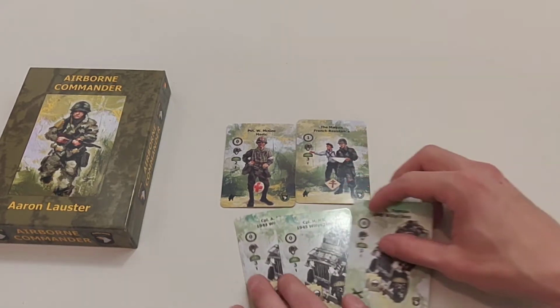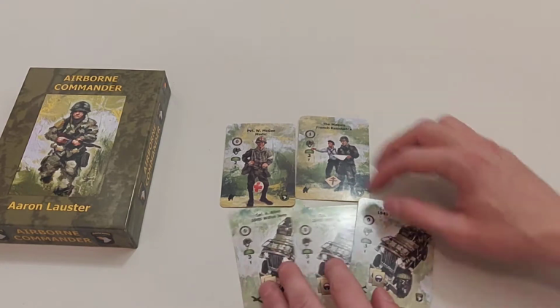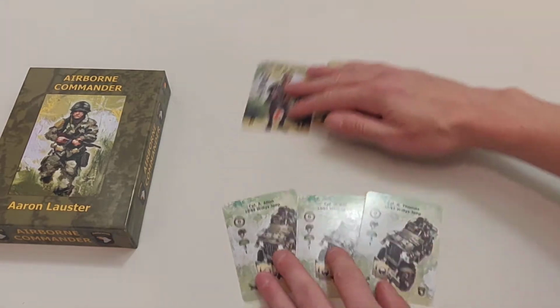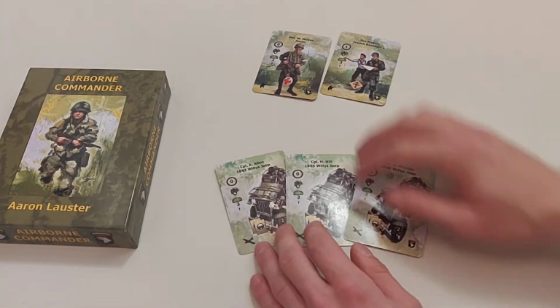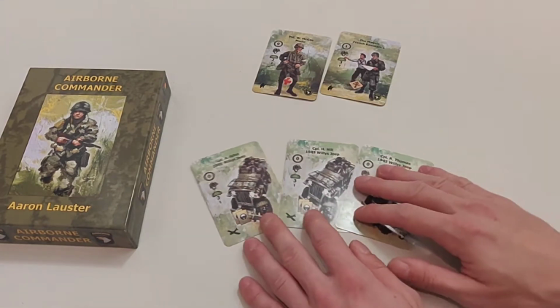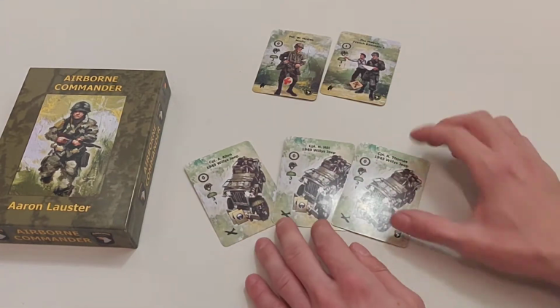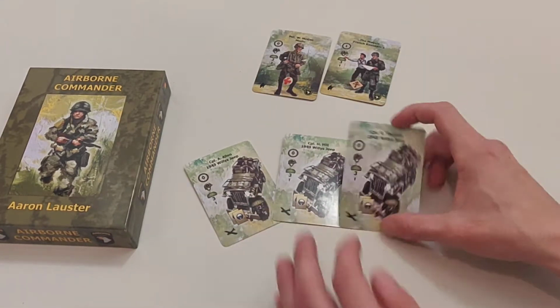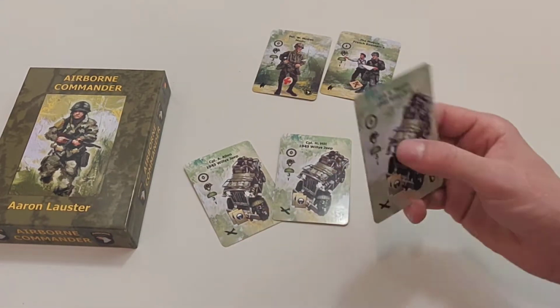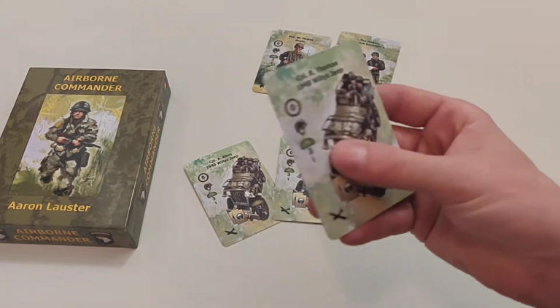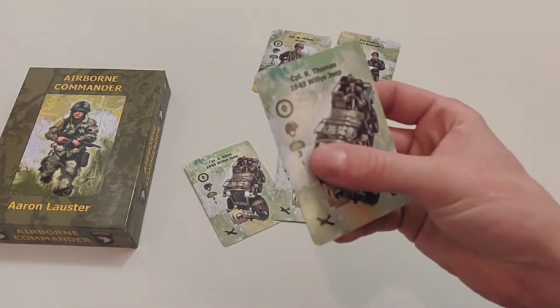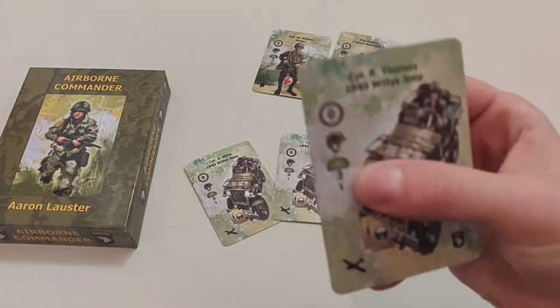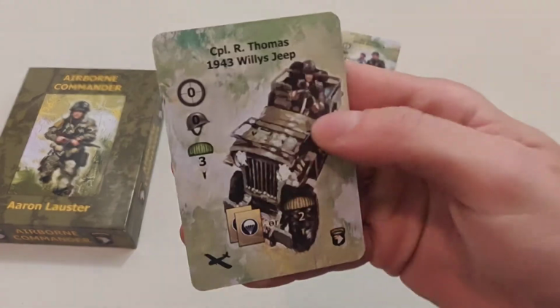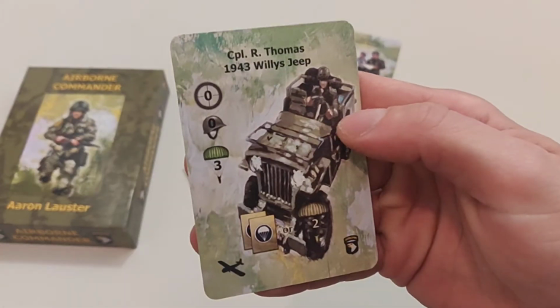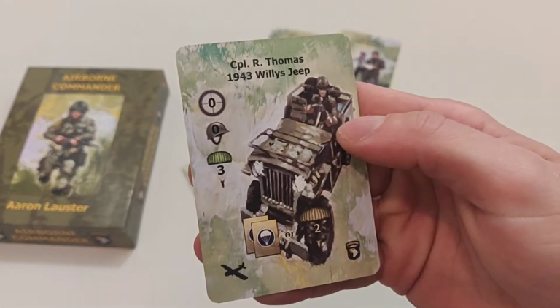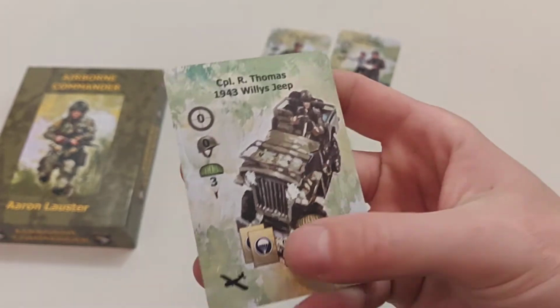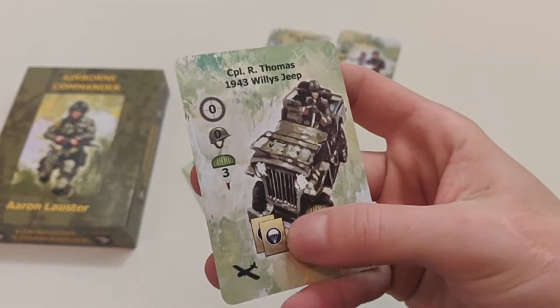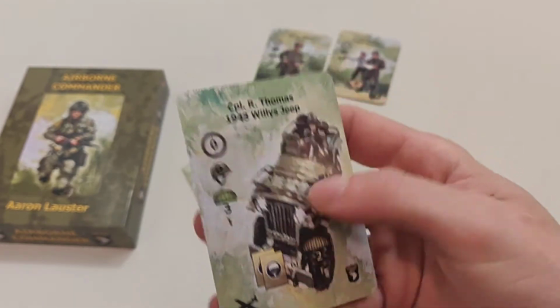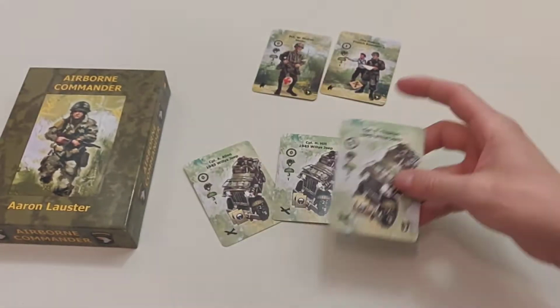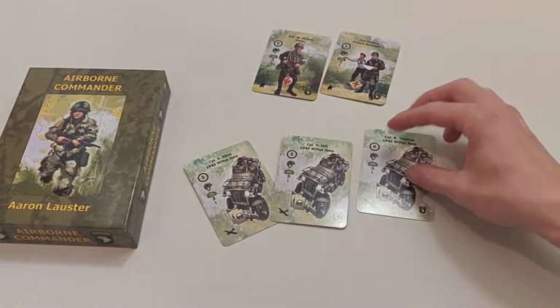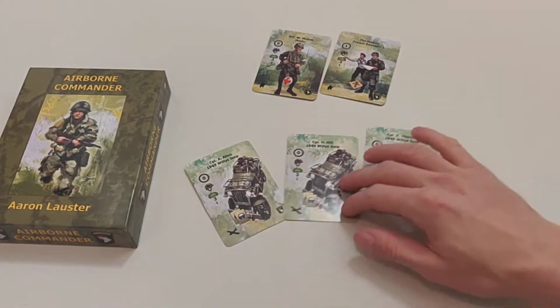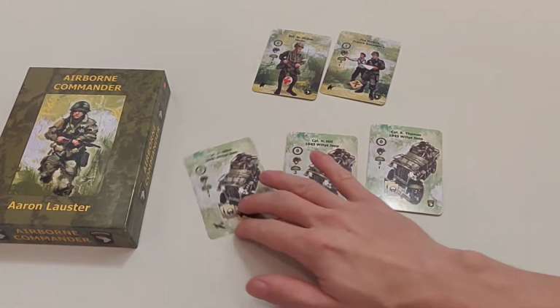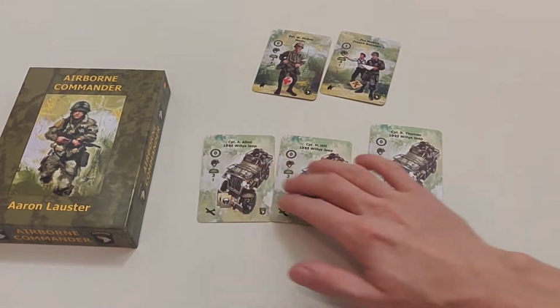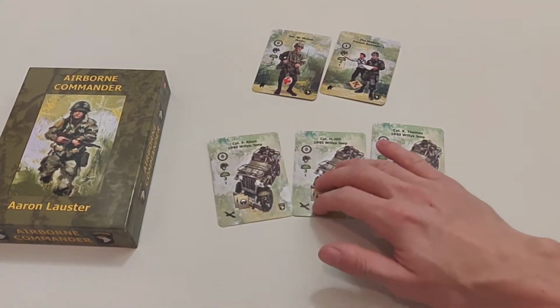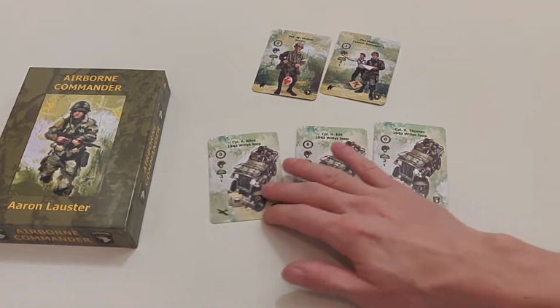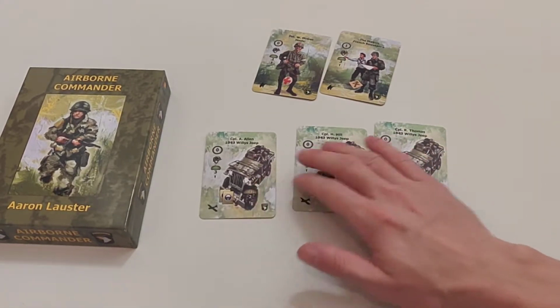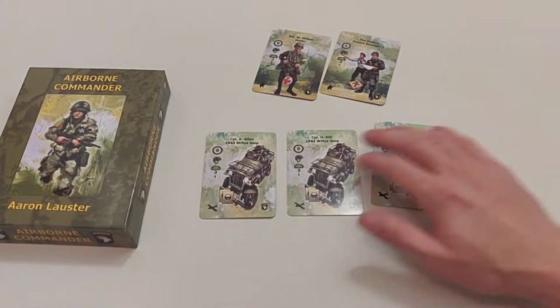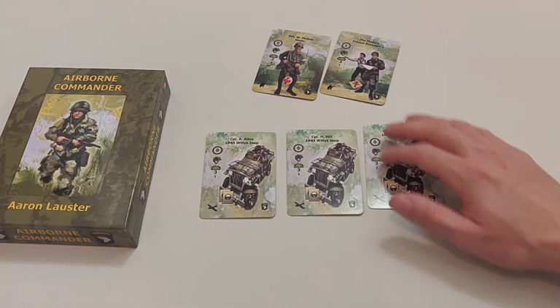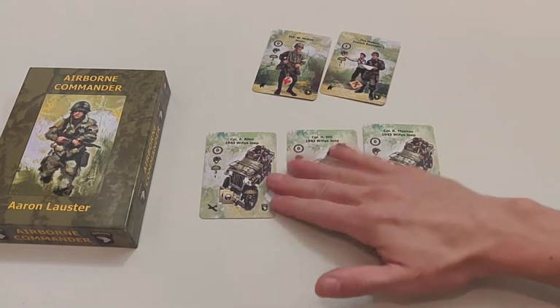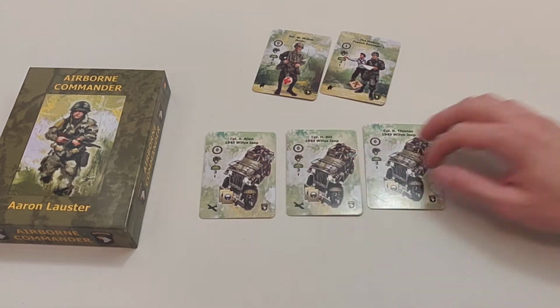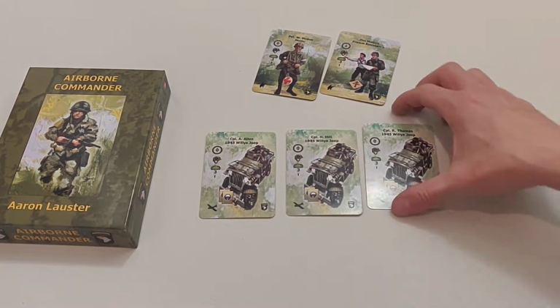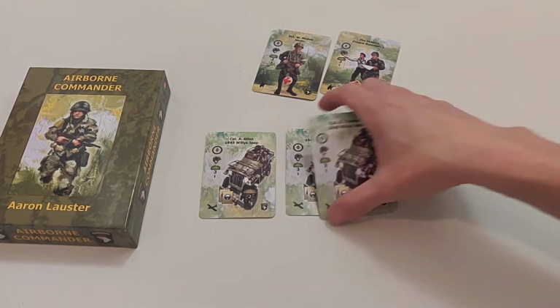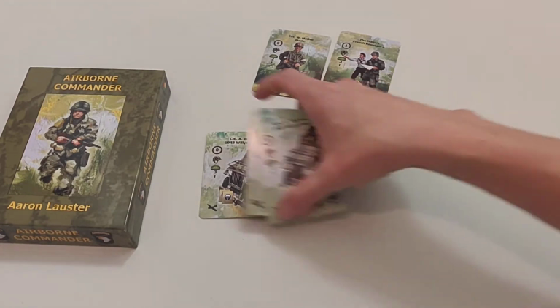And the jeeps — they're my favorites. They're quite cheap, they only cost three recruitment points, and you get to draw two cards. They're very powerful, and there are three of them in the game.